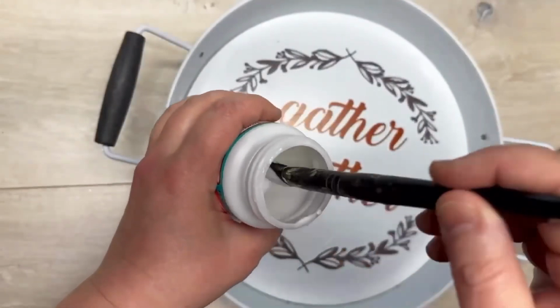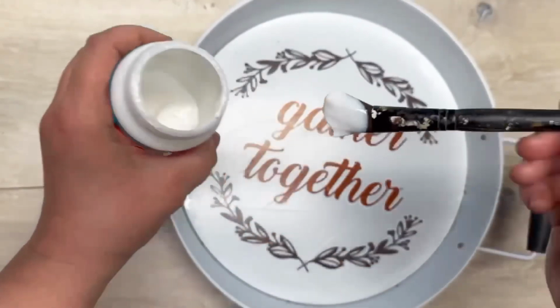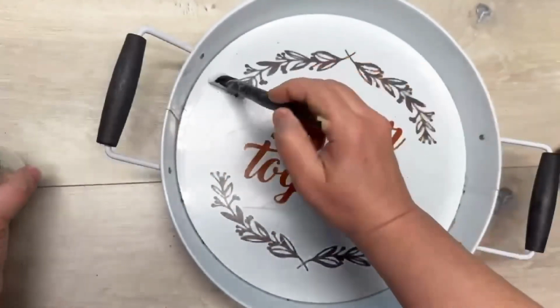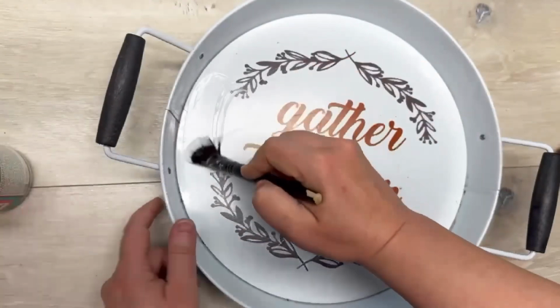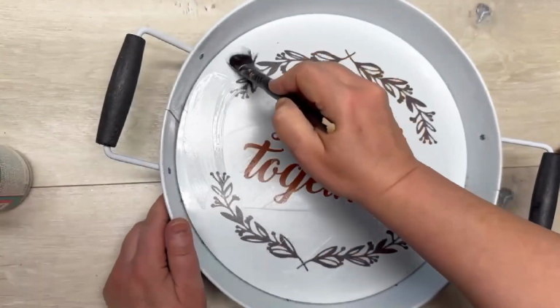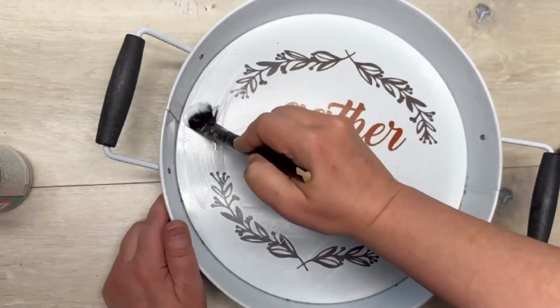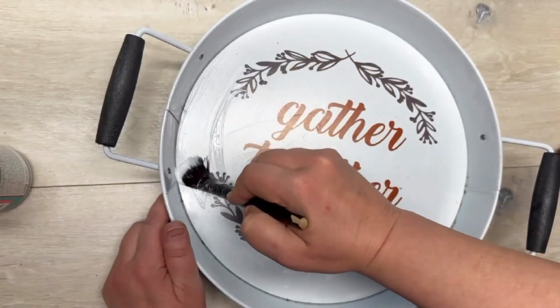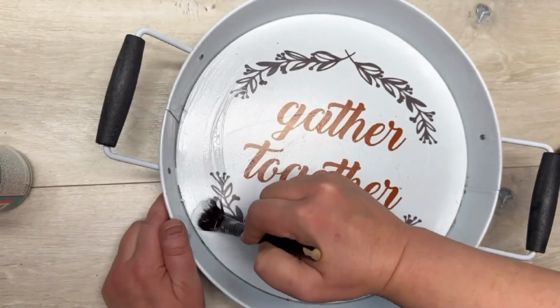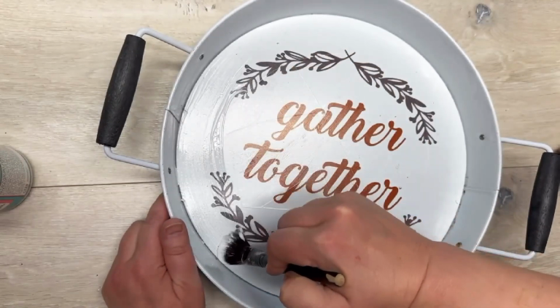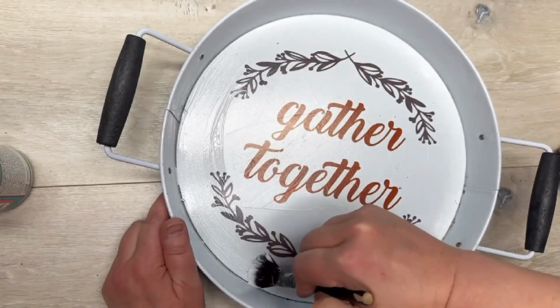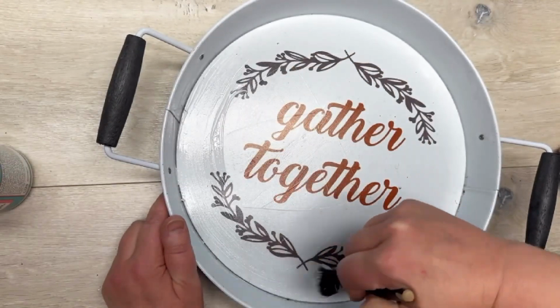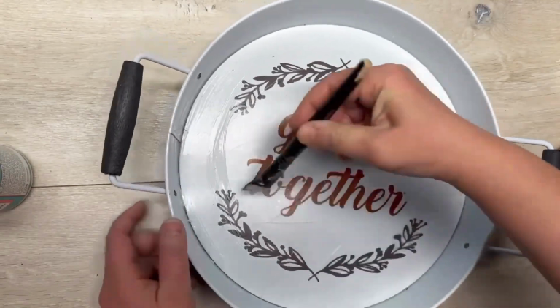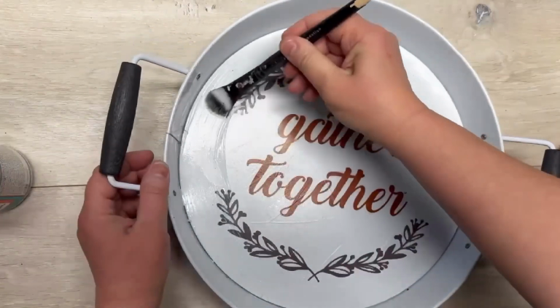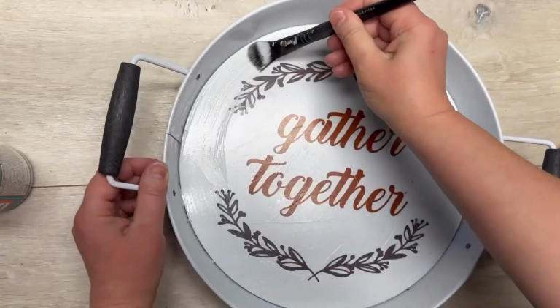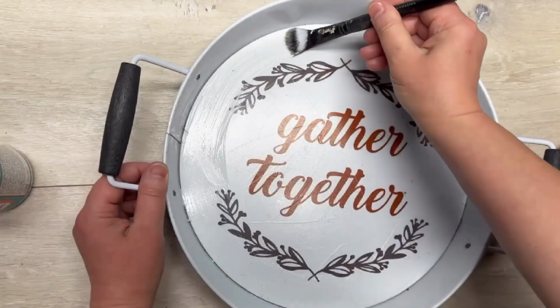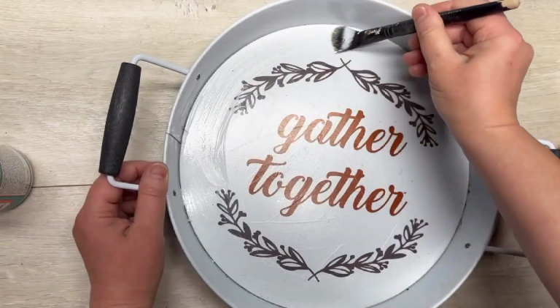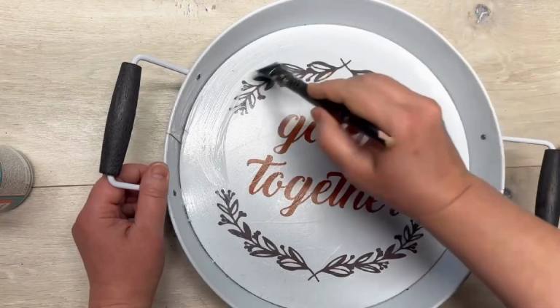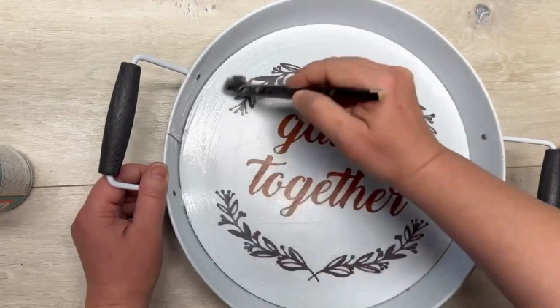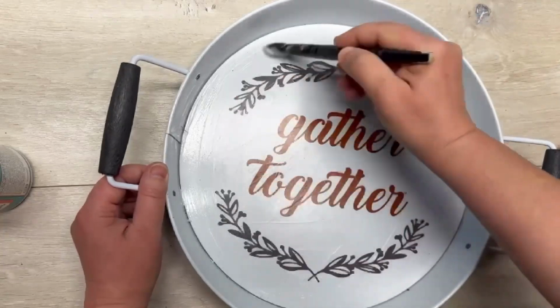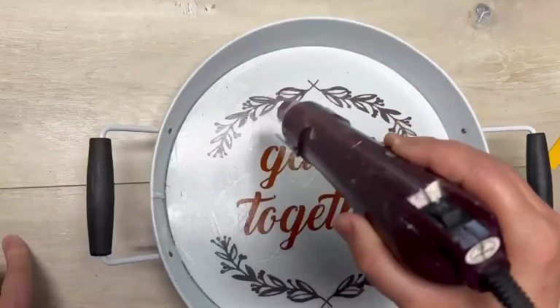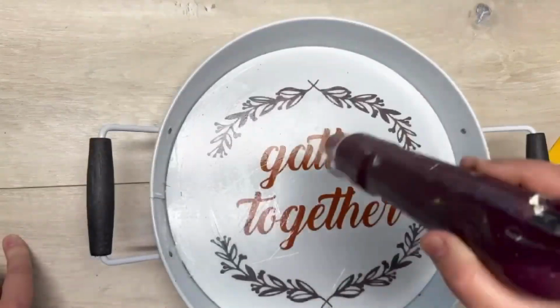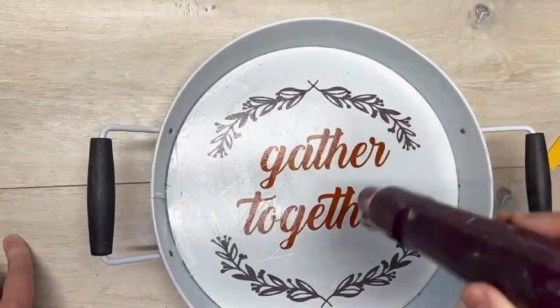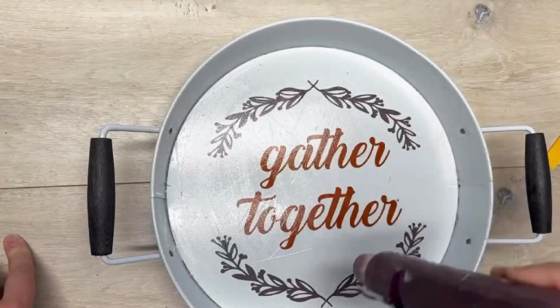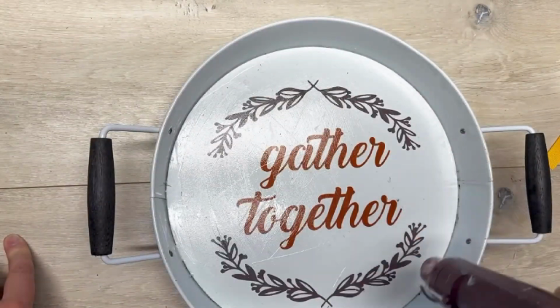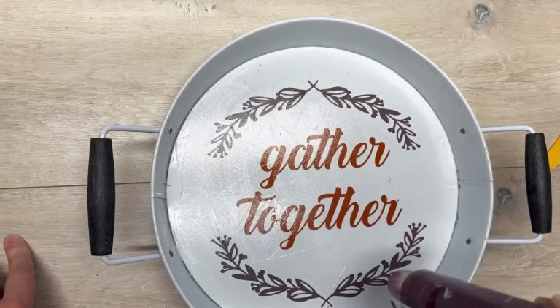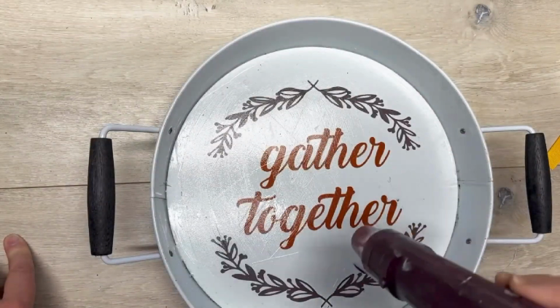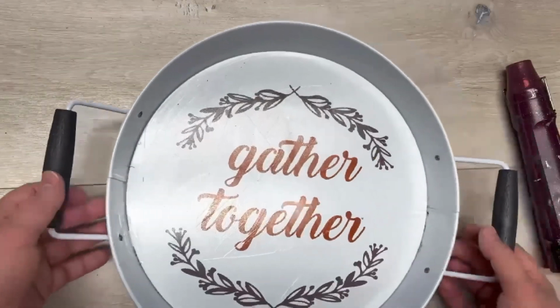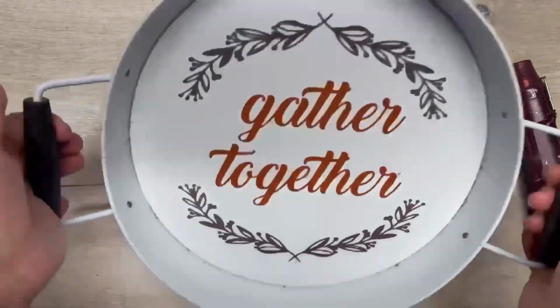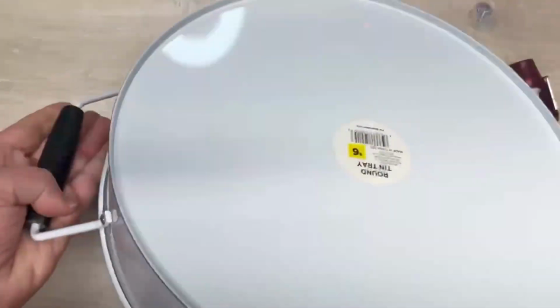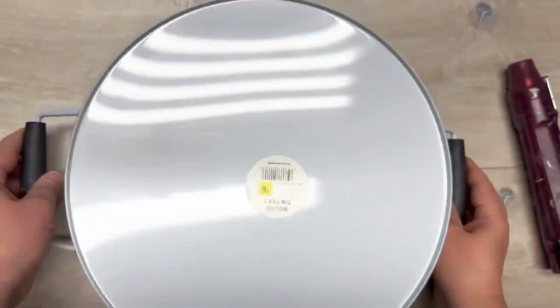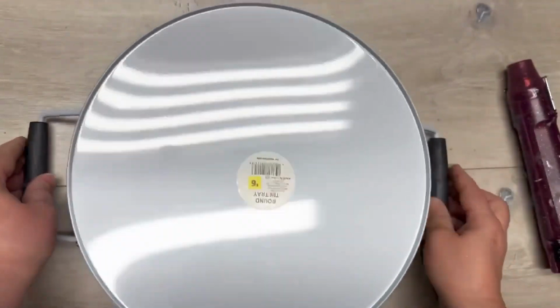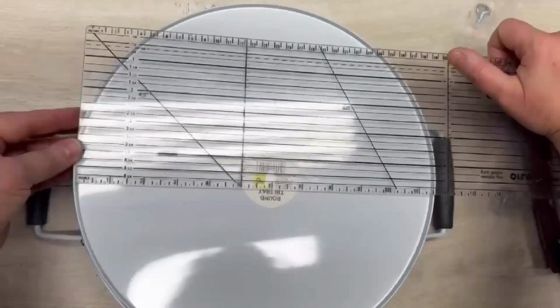We start by taking some dishwasher-safe Mod Podge and covering the bottom of the tray. This tray I got at Dollar General was on clearance for 90% off. Now we're going to dry the tray — make sure that Mod Podge is dry — then flip it over.